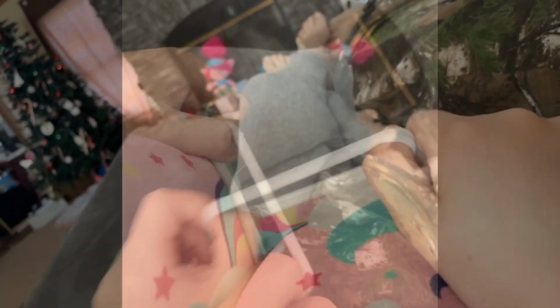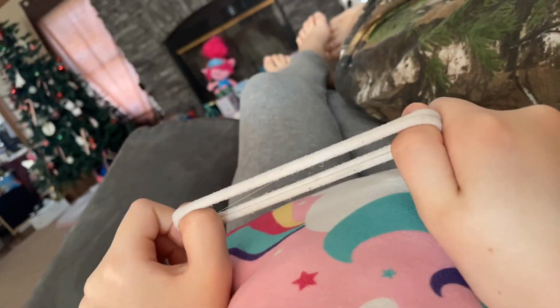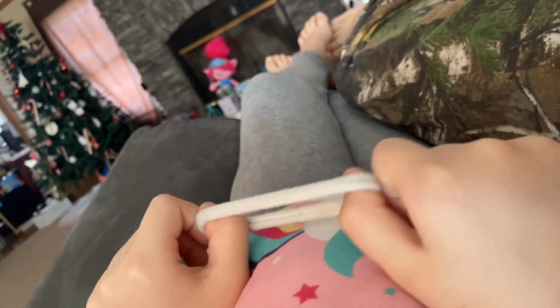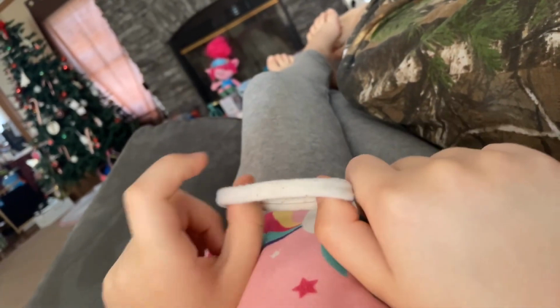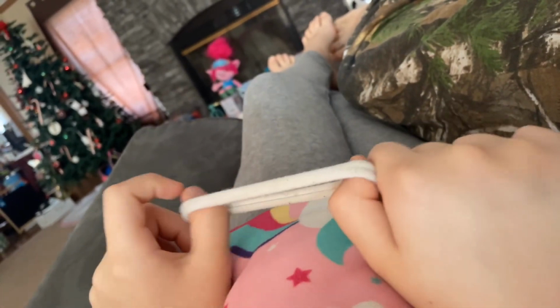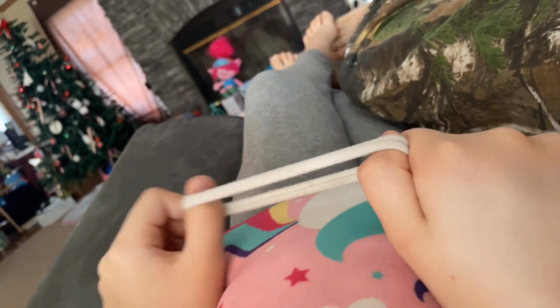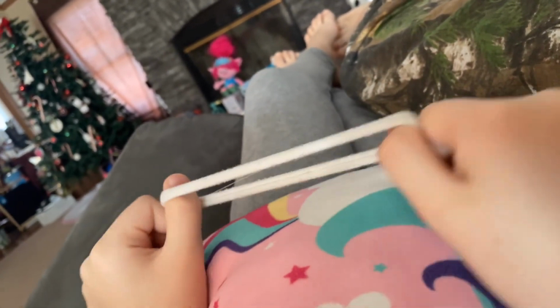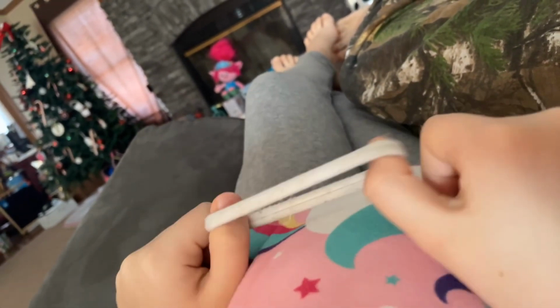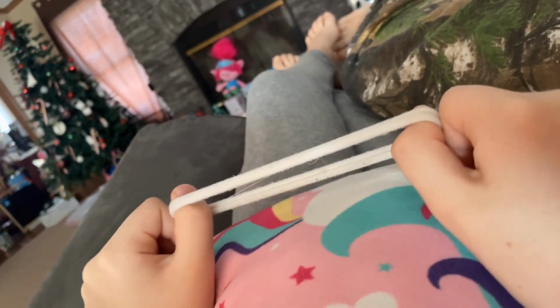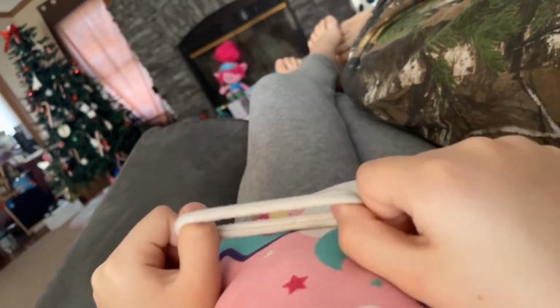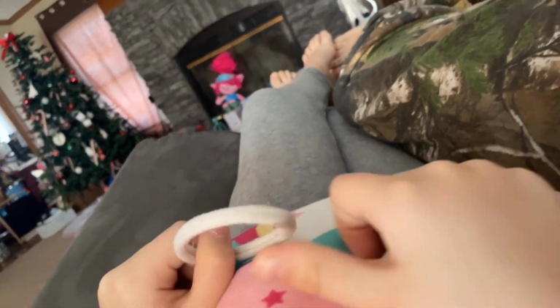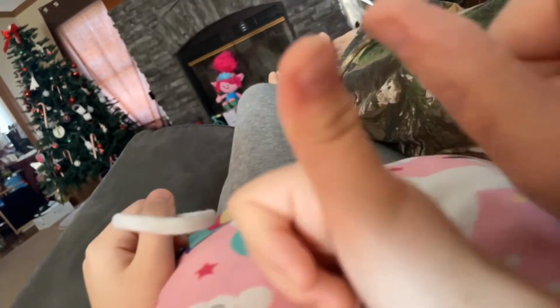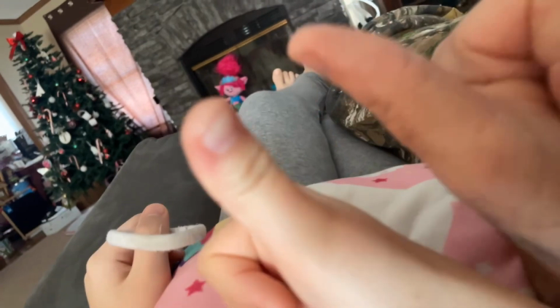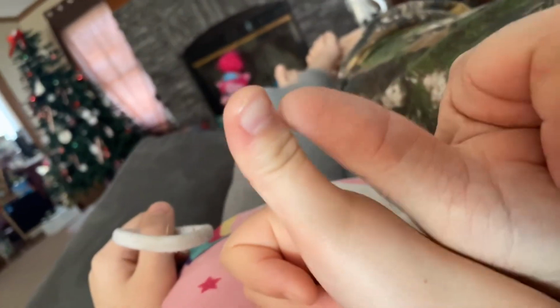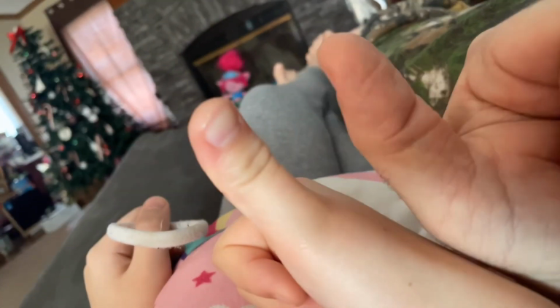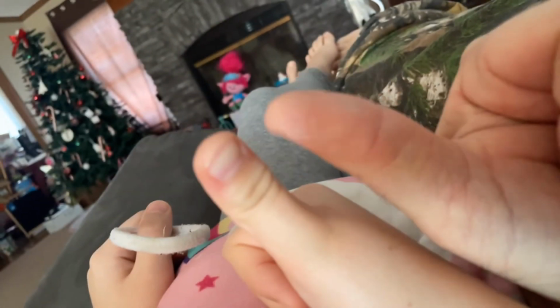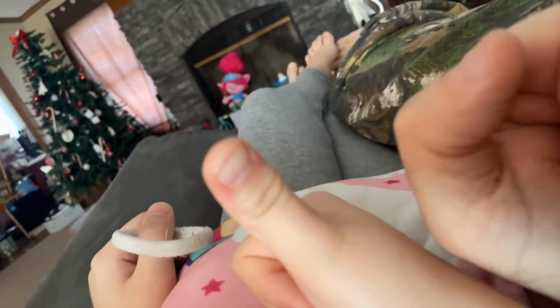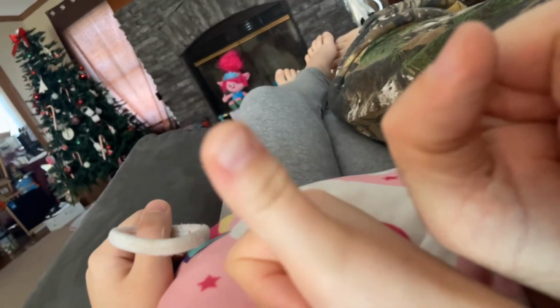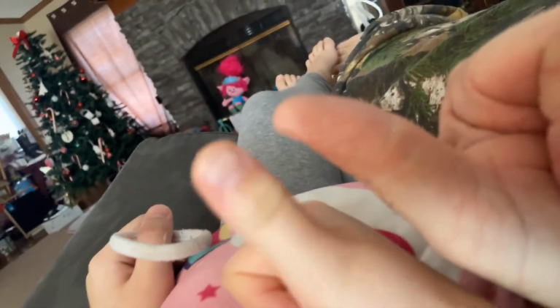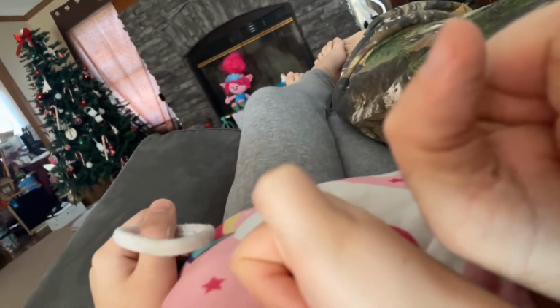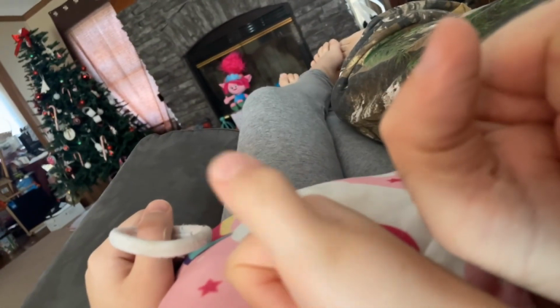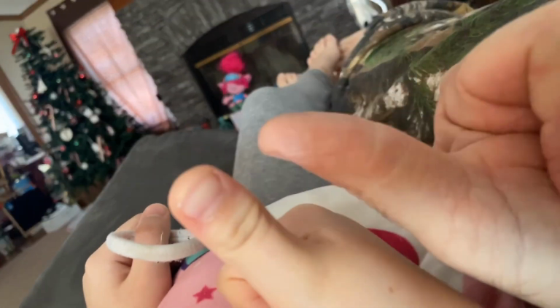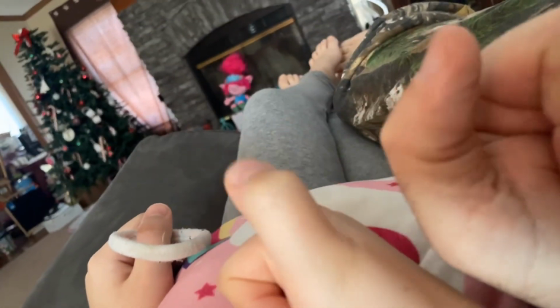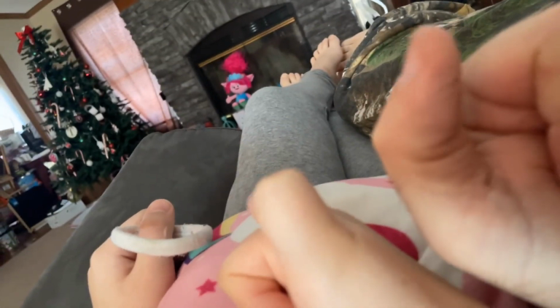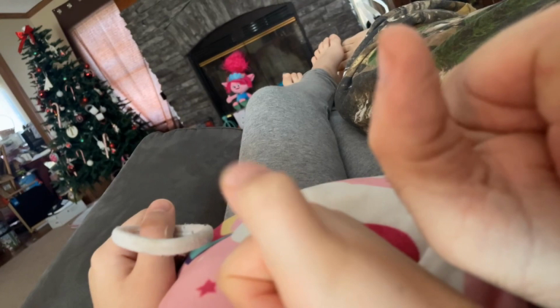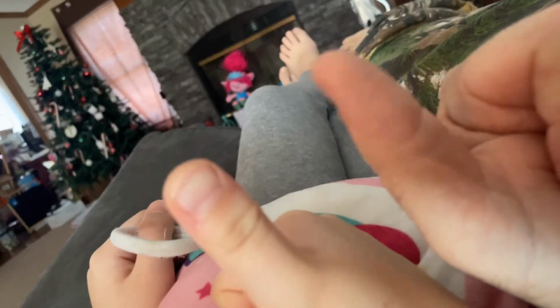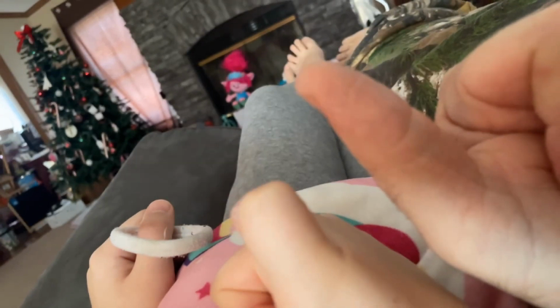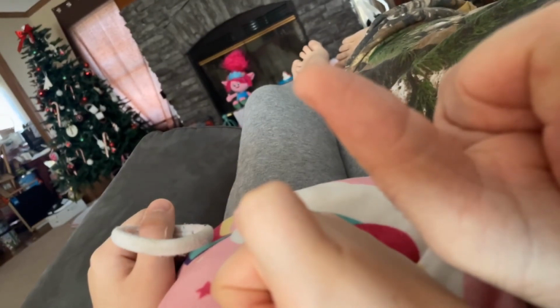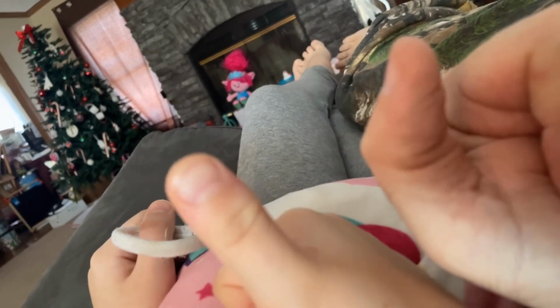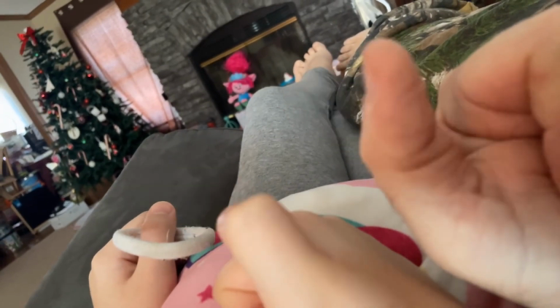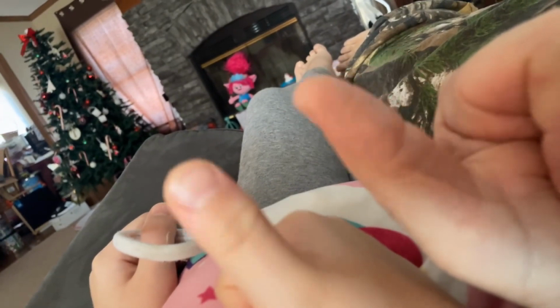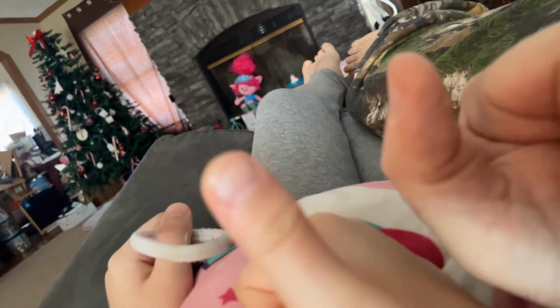Now look how big and strong our thumbs are. Boom! Work out our thumbs.